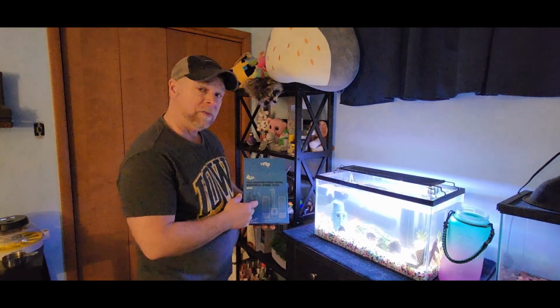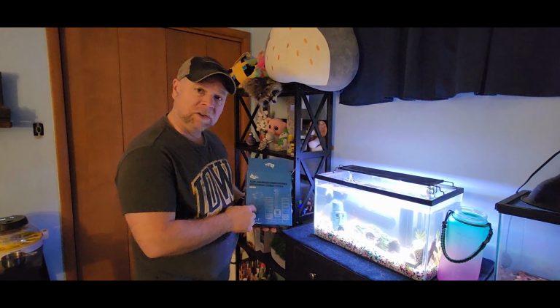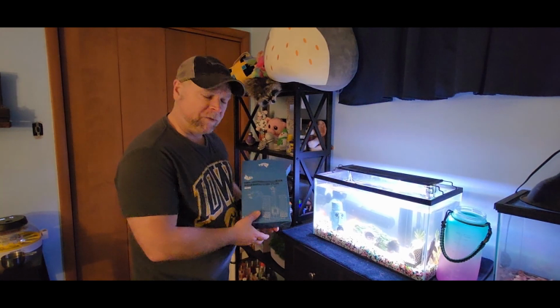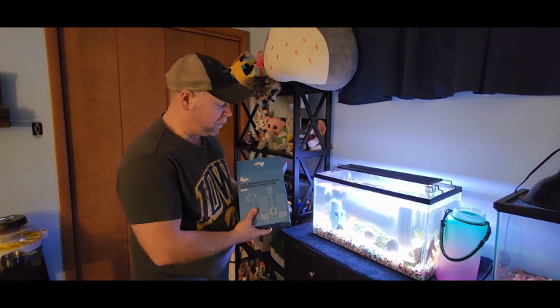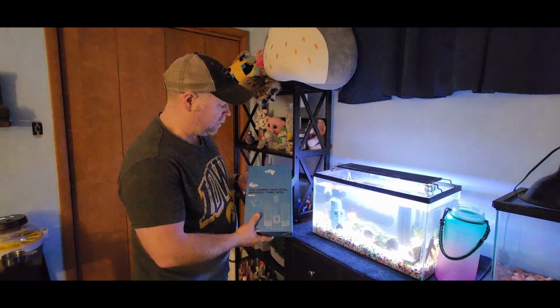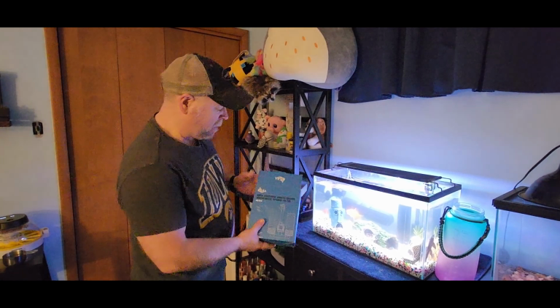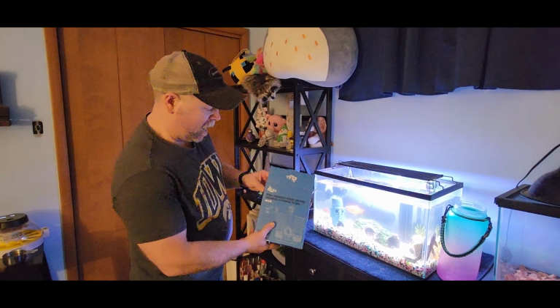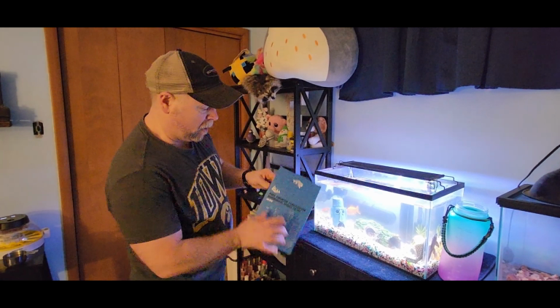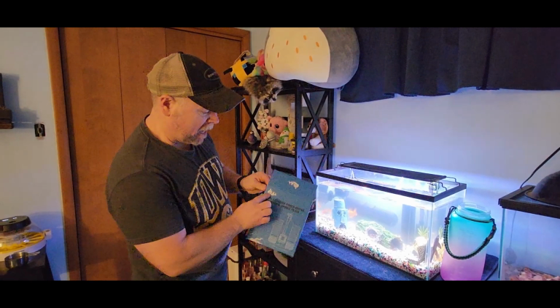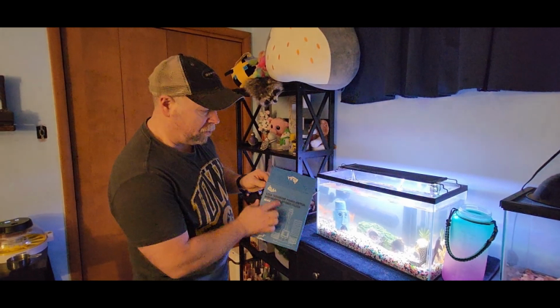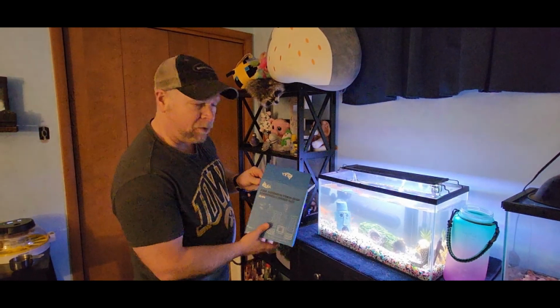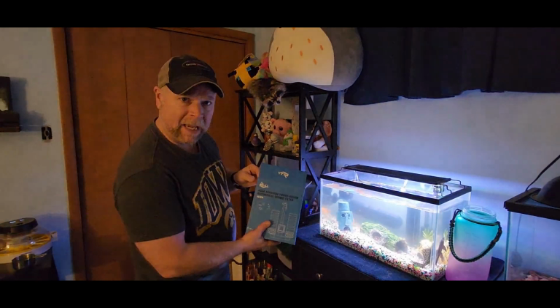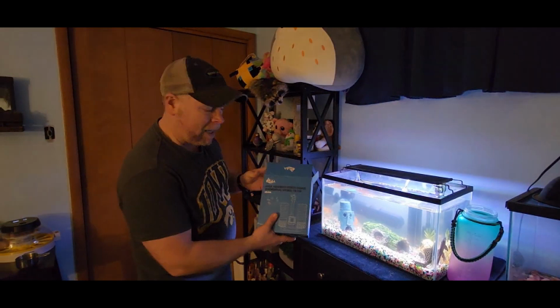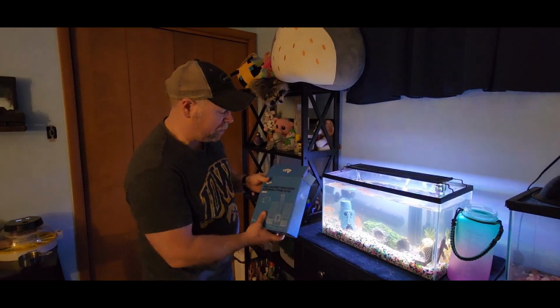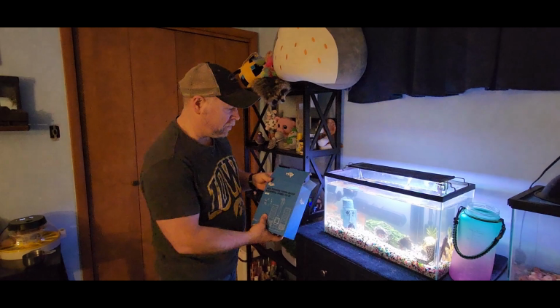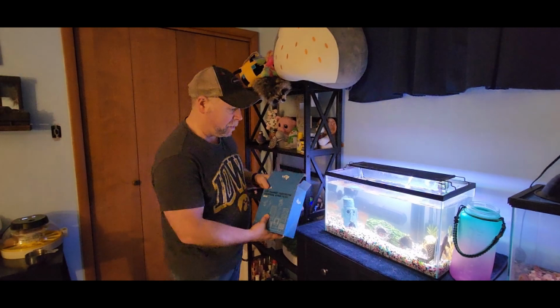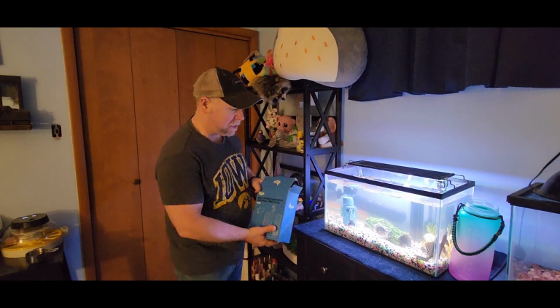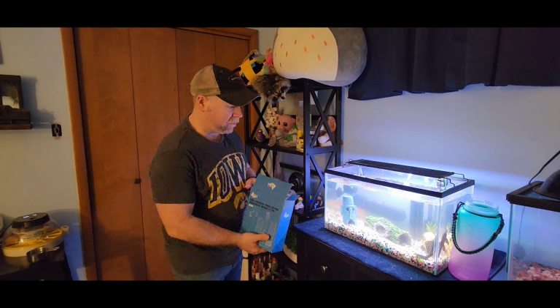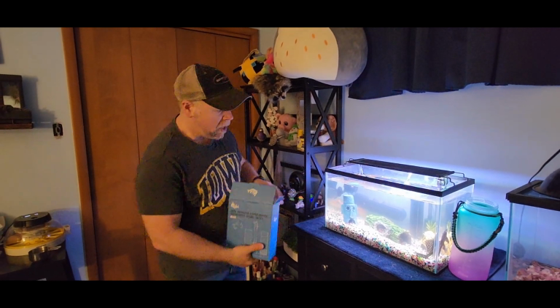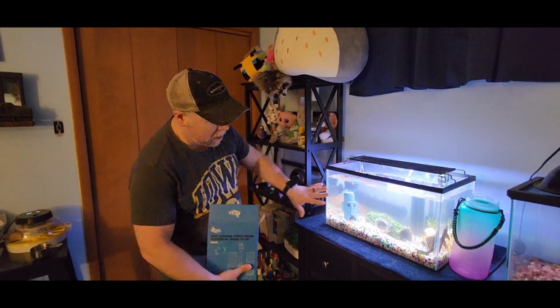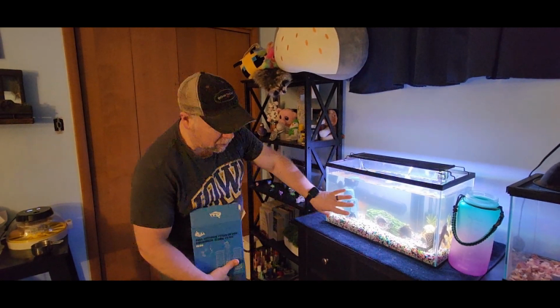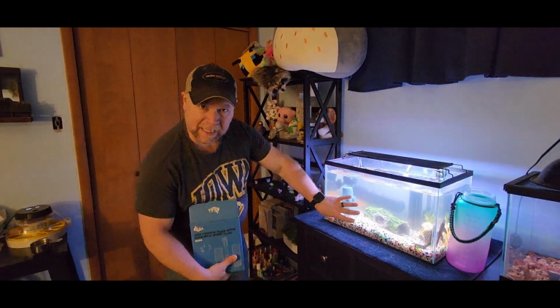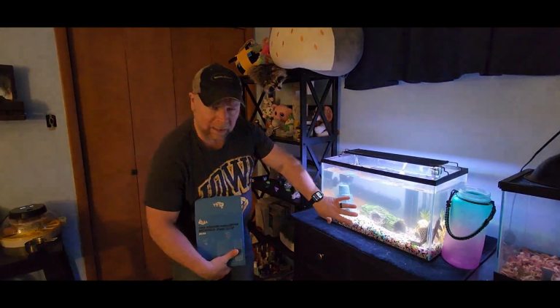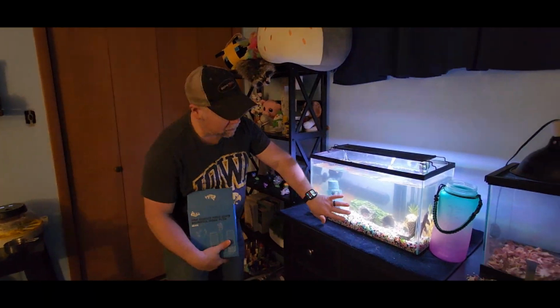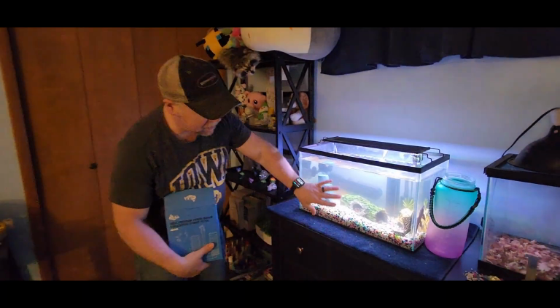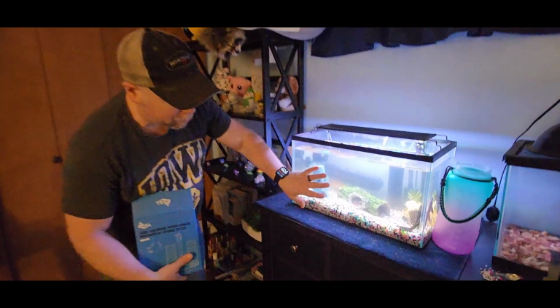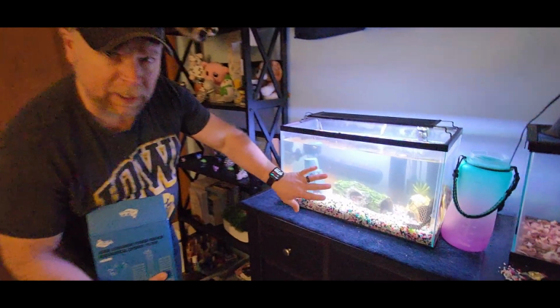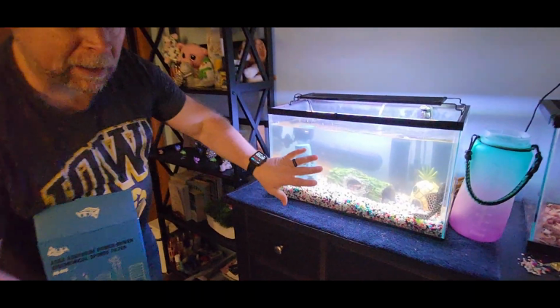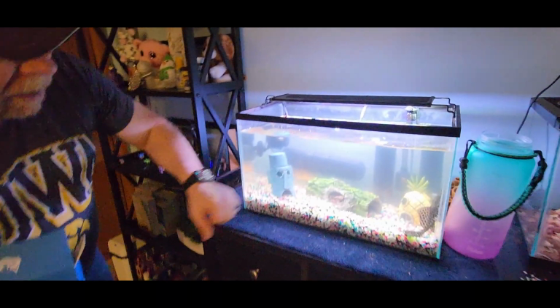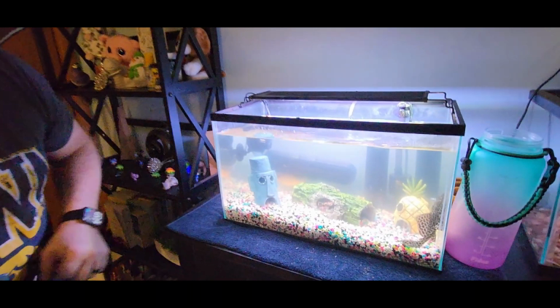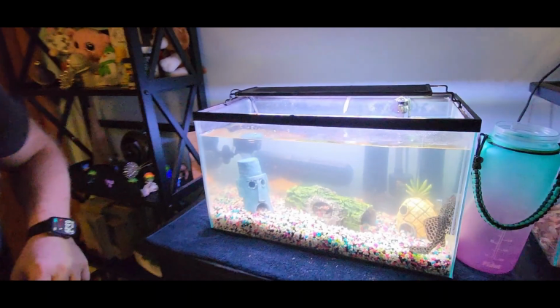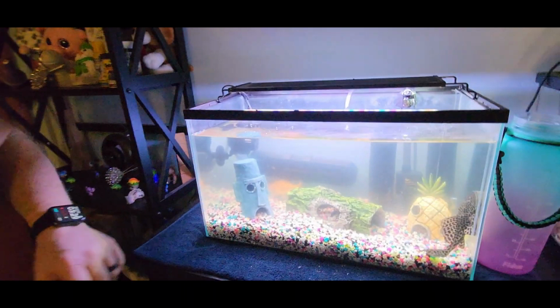This new sponge filter was sent to me by Aqua AQQA at no charge for the purpose of this review. And if you'll look at my tank, this is a pretty cloudy tank right now.